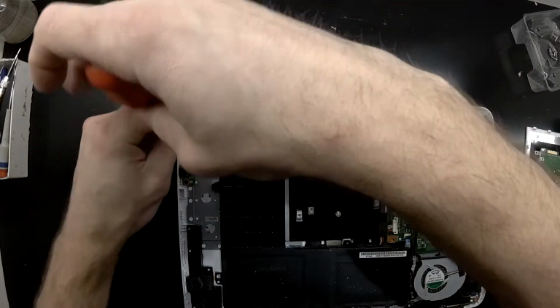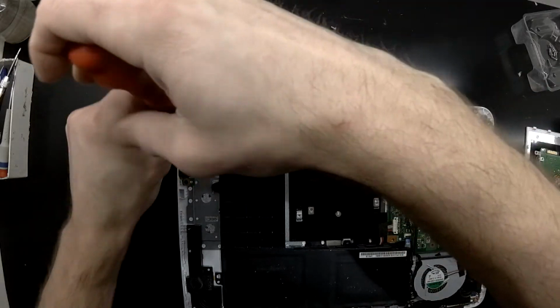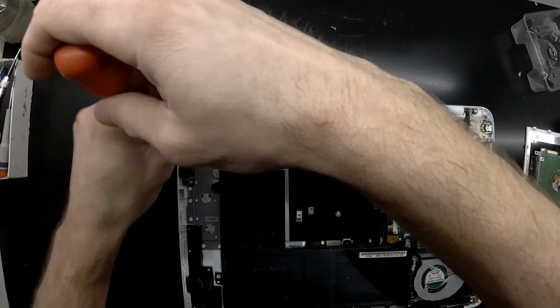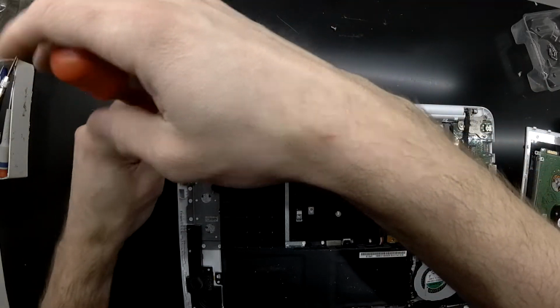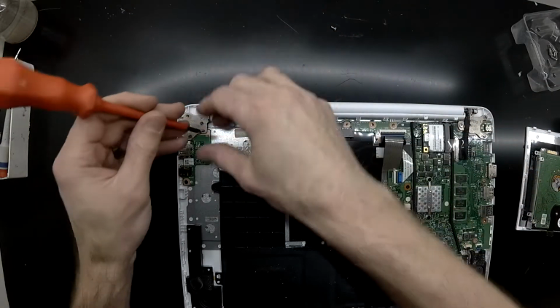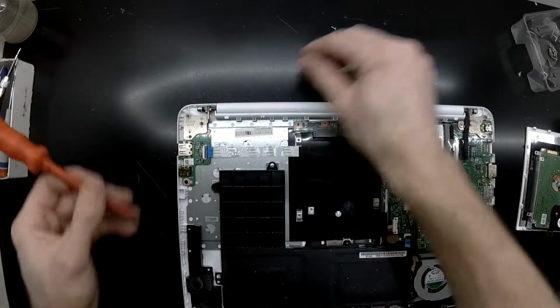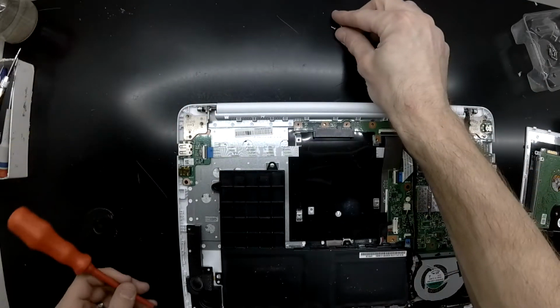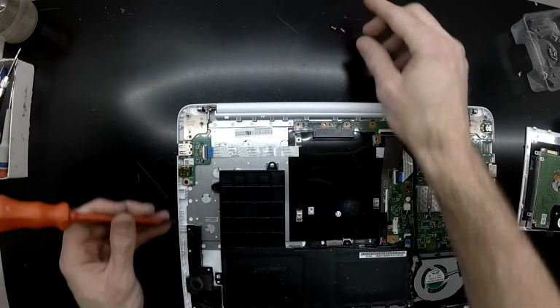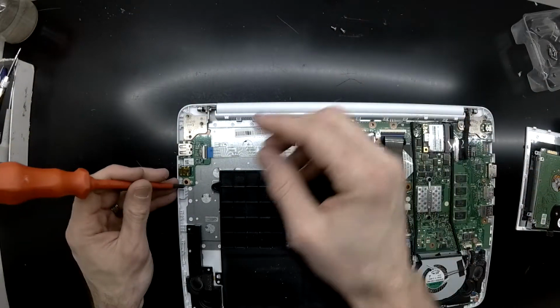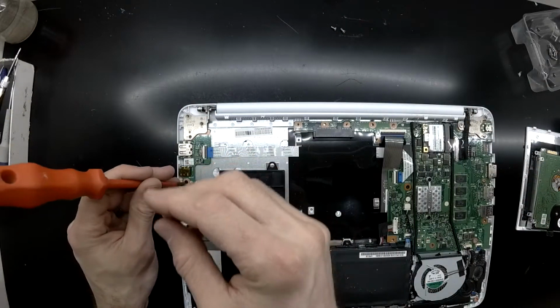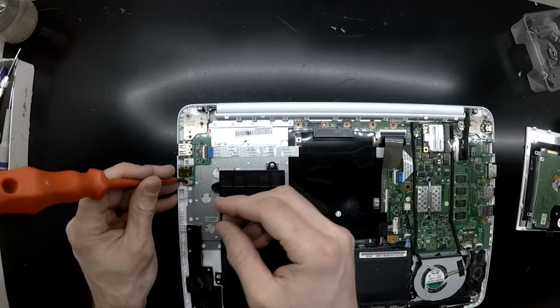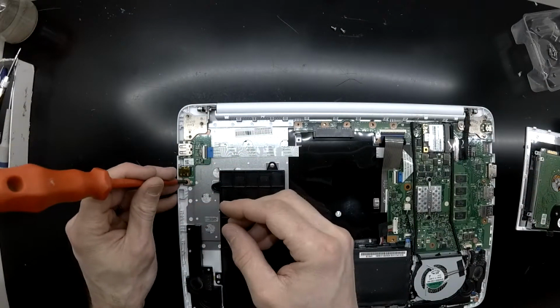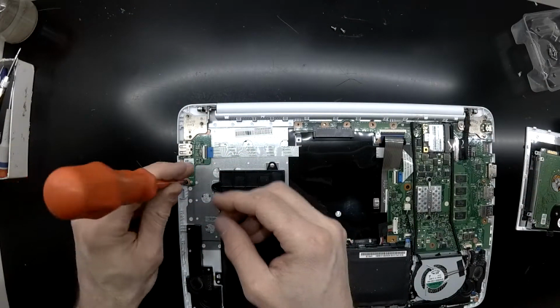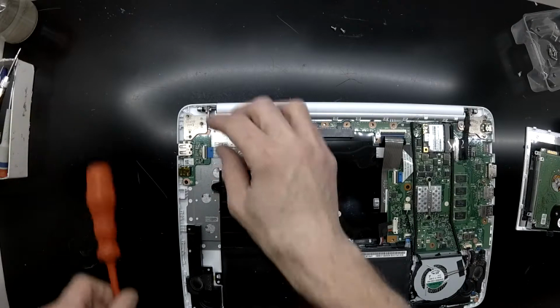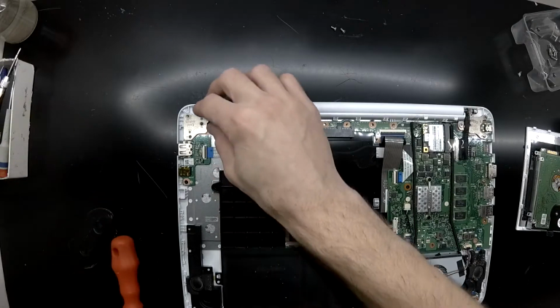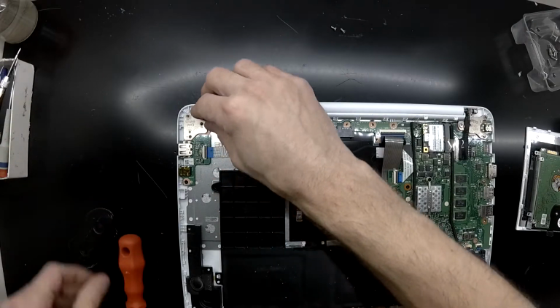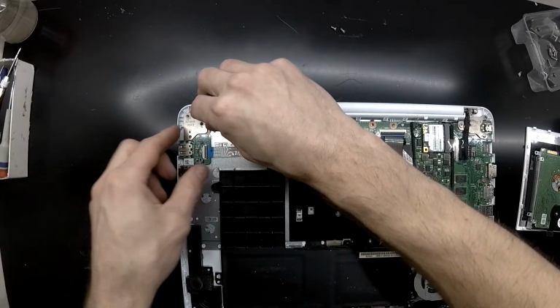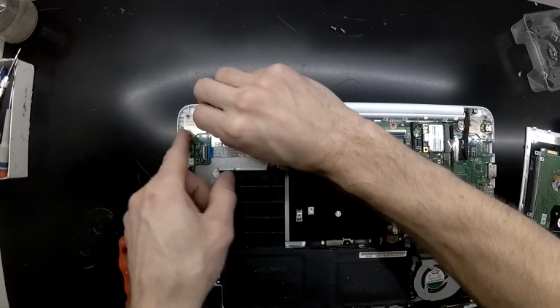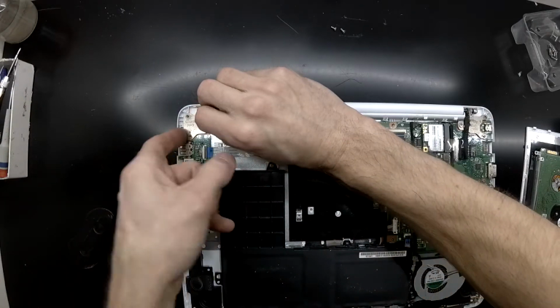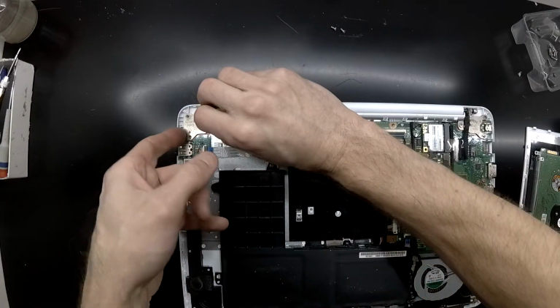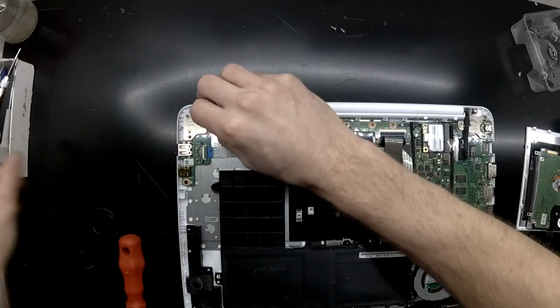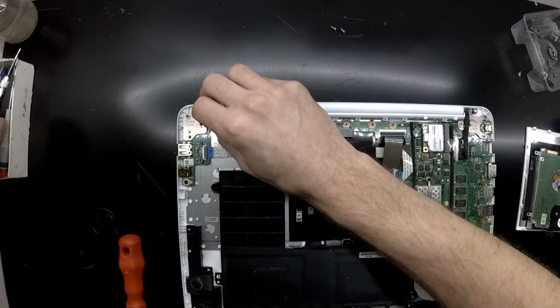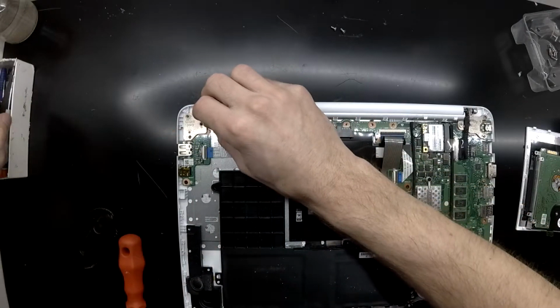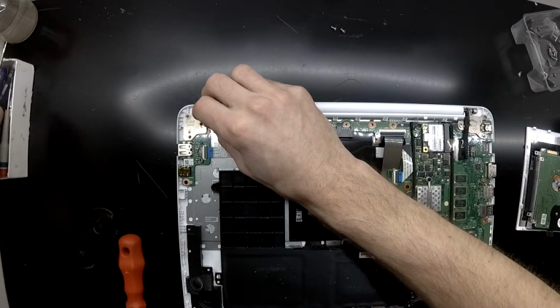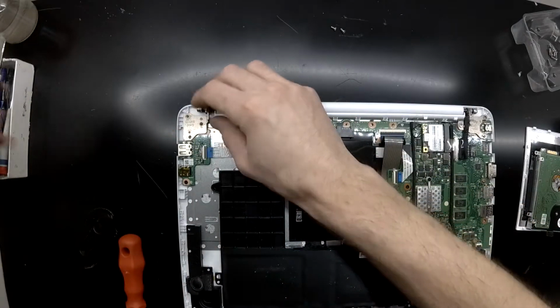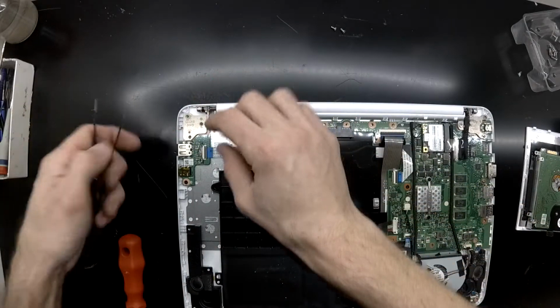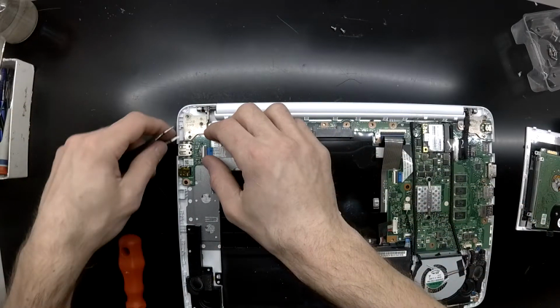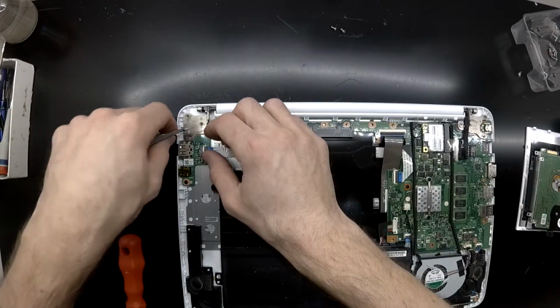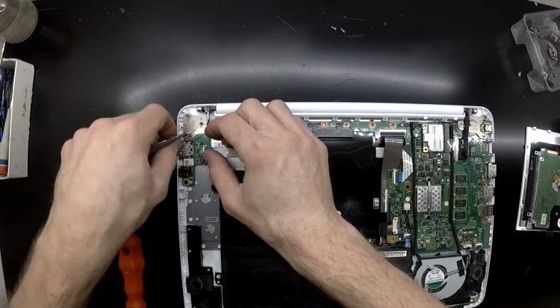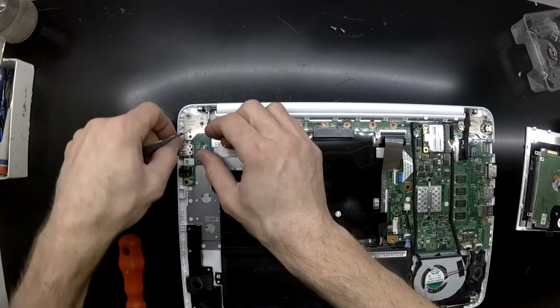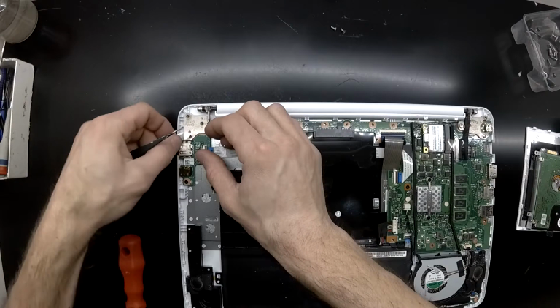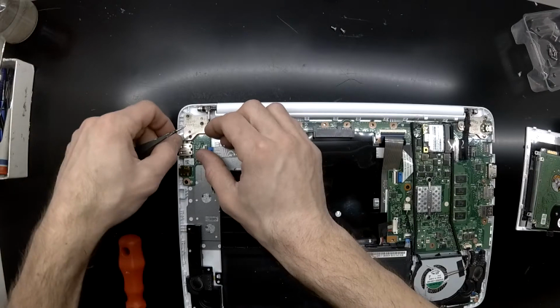Anyway, I'm just going to continue to remove the daughter board containing the headphone jack, and I'll just let the video play out from here. So I'll catch you in the next one. Bye.